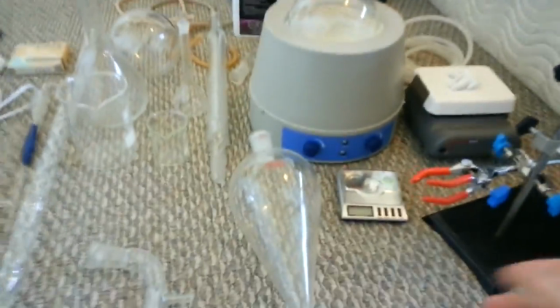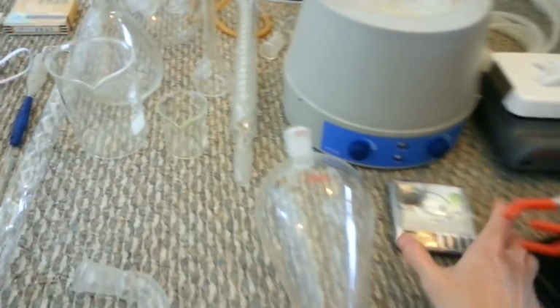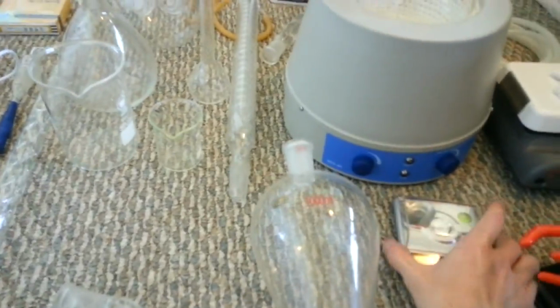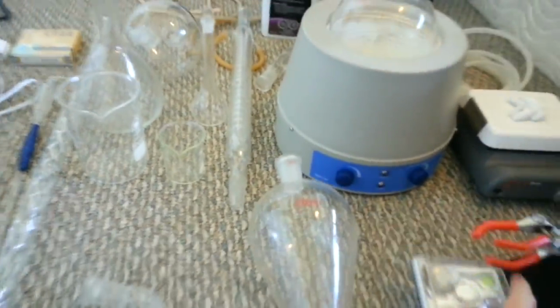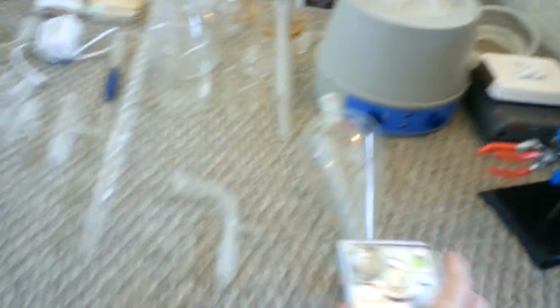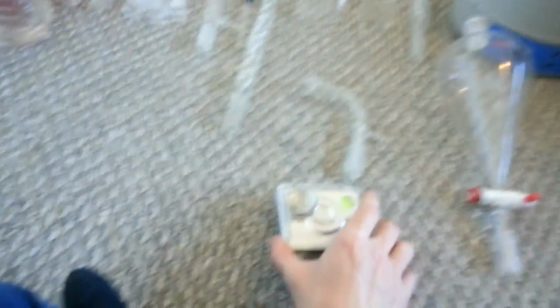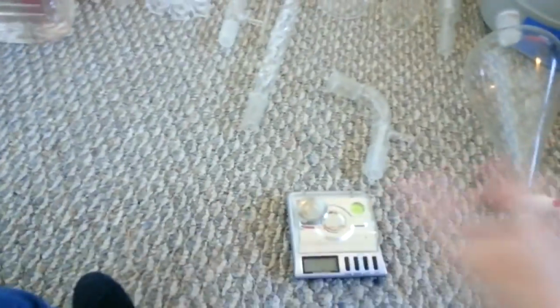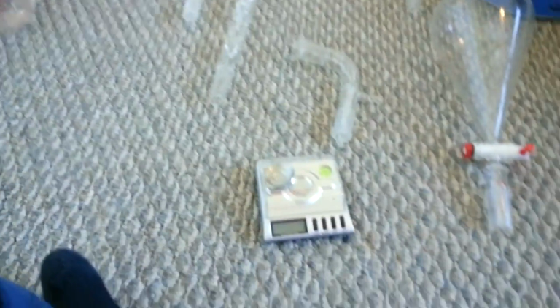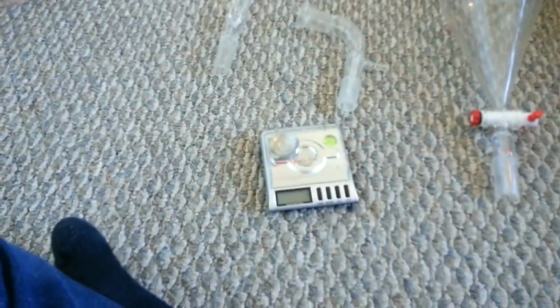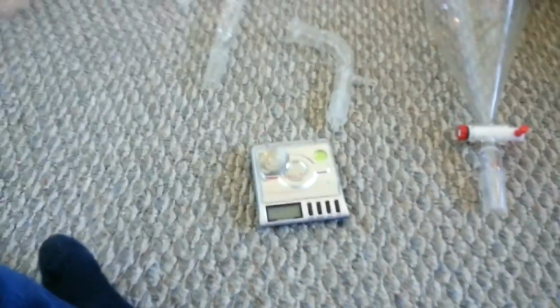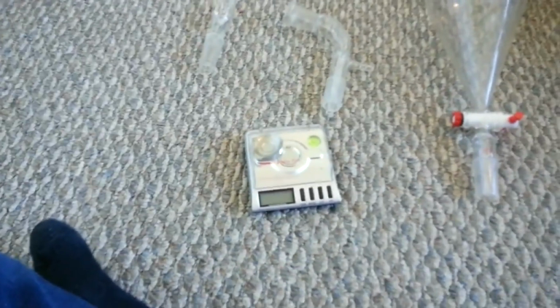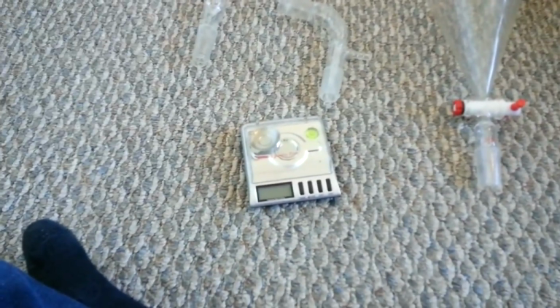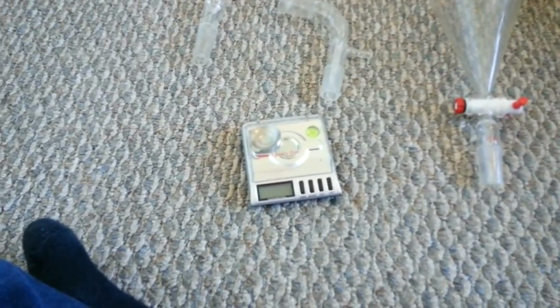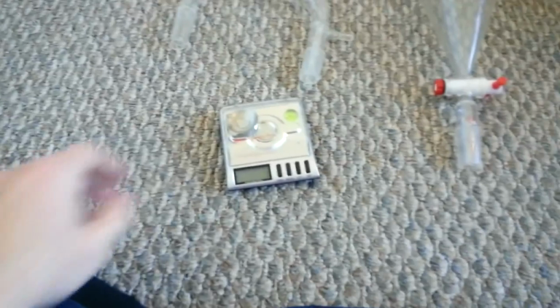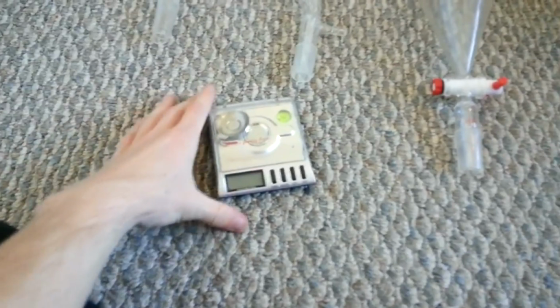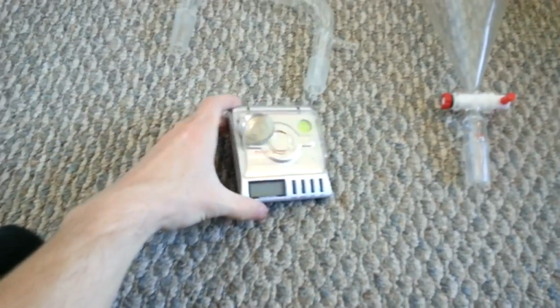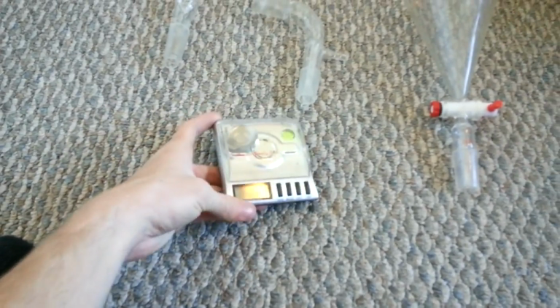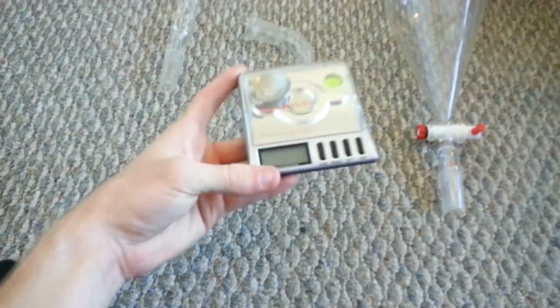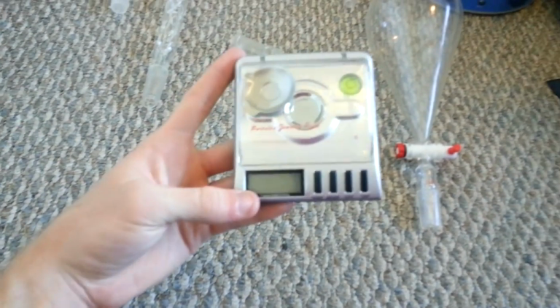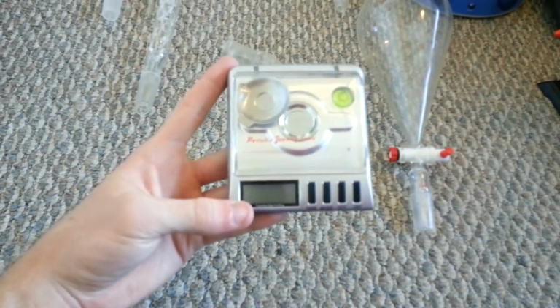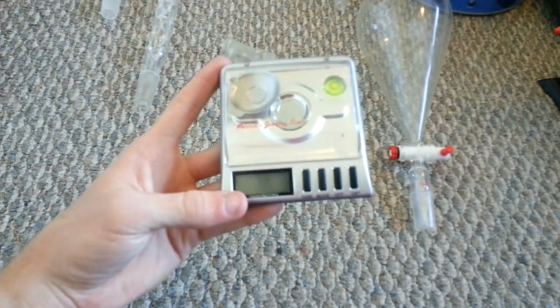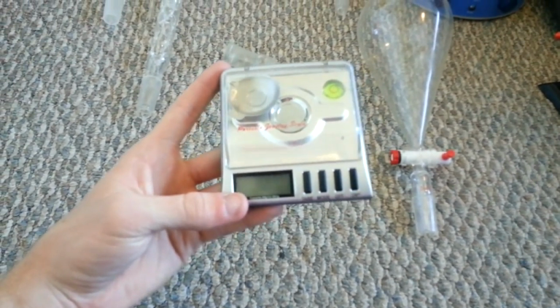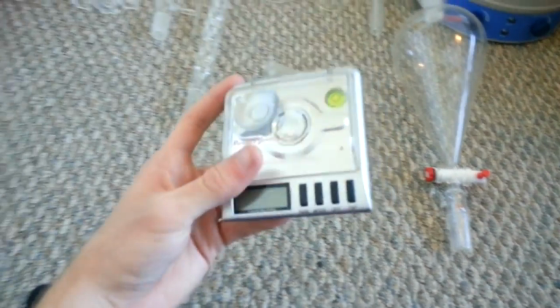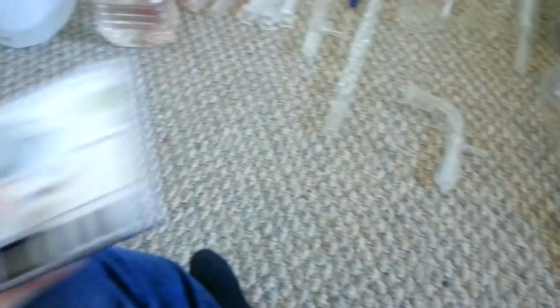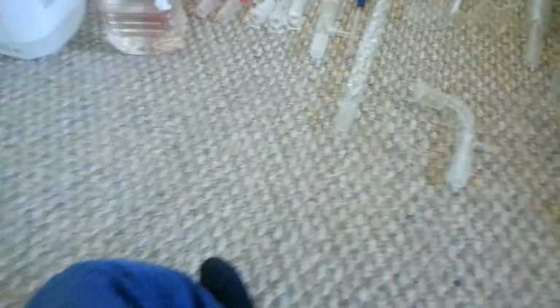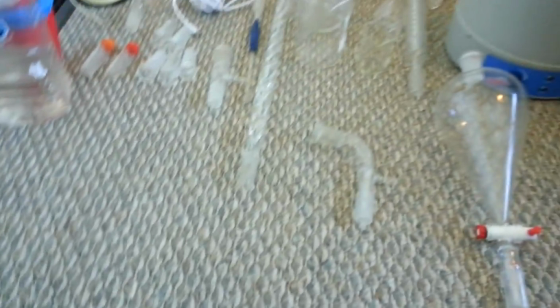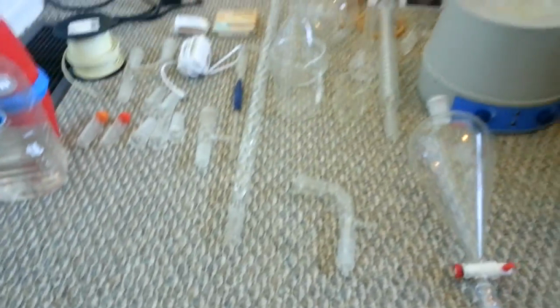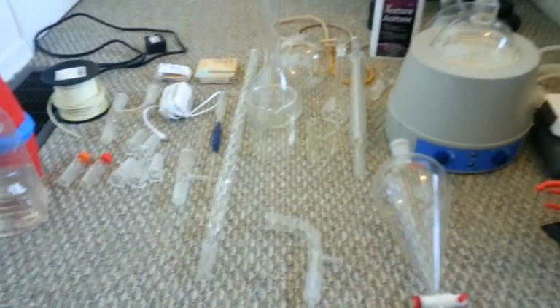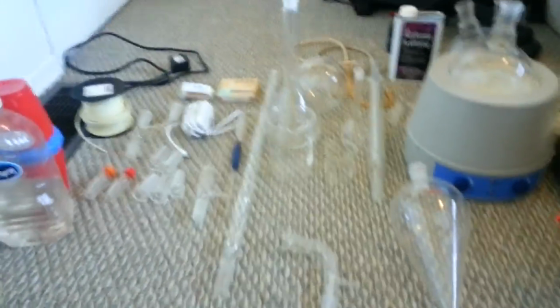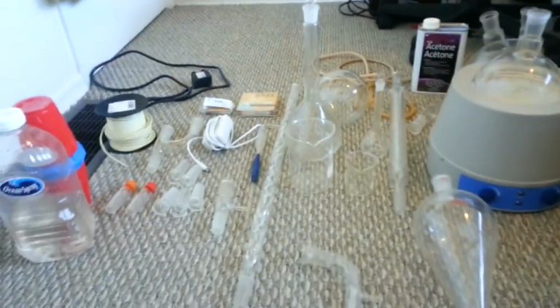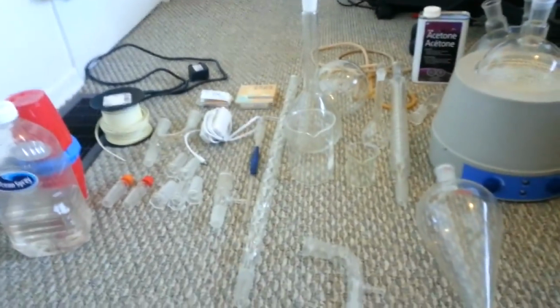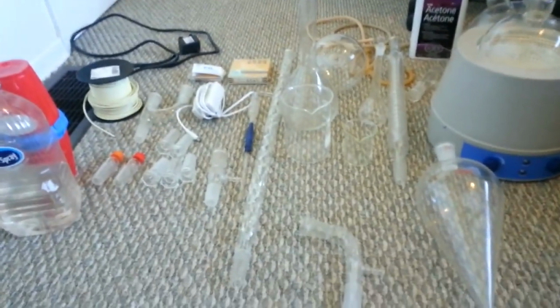A milligram scale is good to have. This one is like a jewelry scale — it's plus or minus one milligram. These are pretty good; you should get one. Not too expensive — I think that was like $25 or something like that. Certainly reasonable.